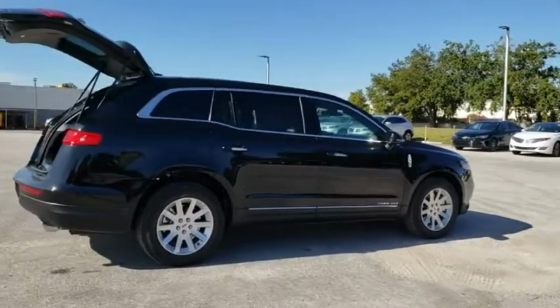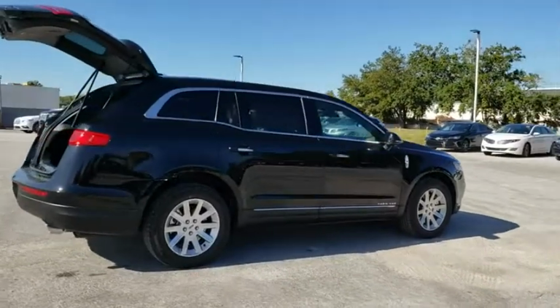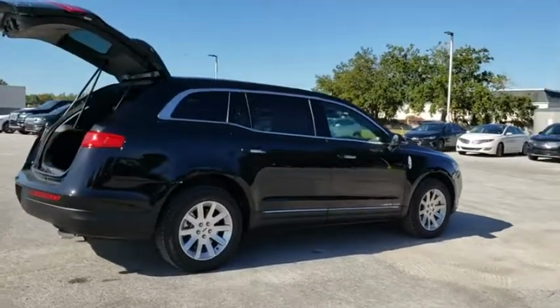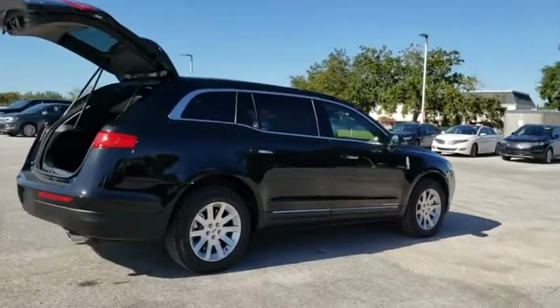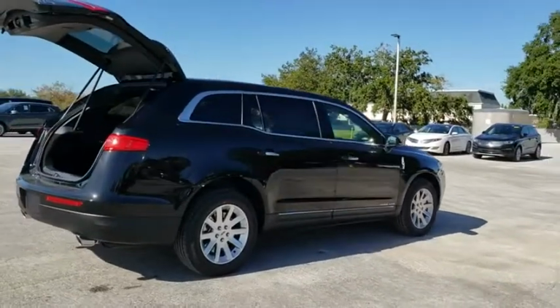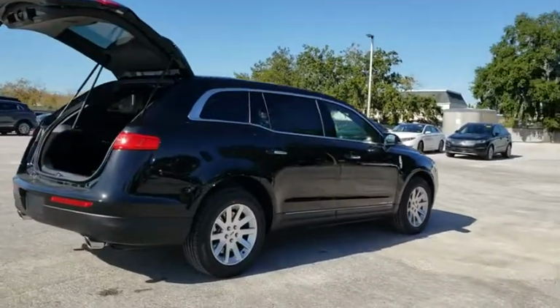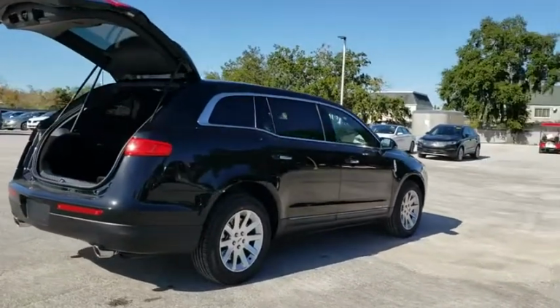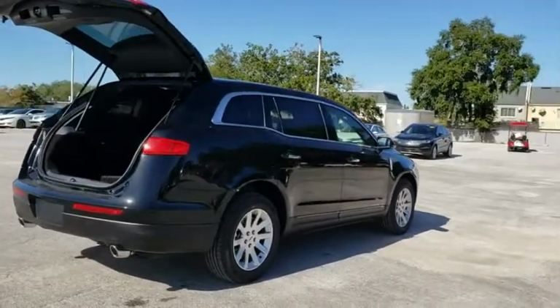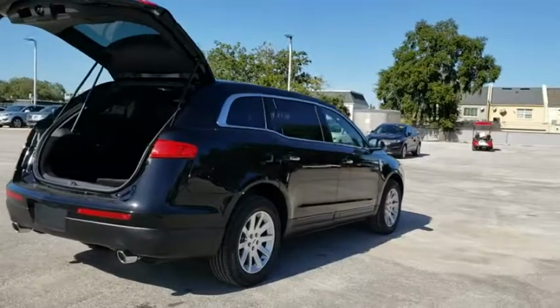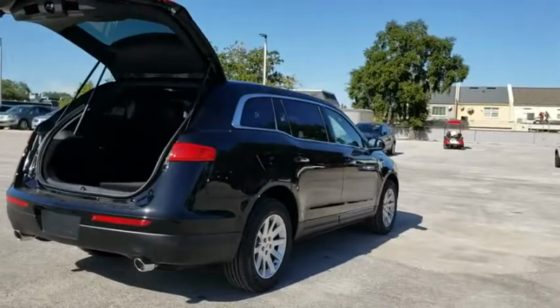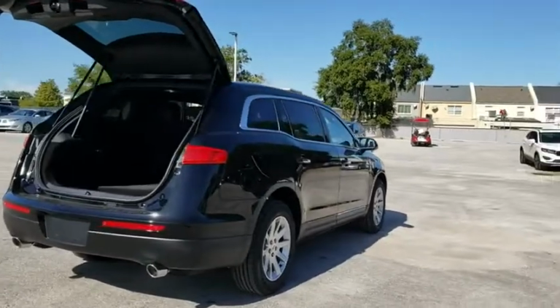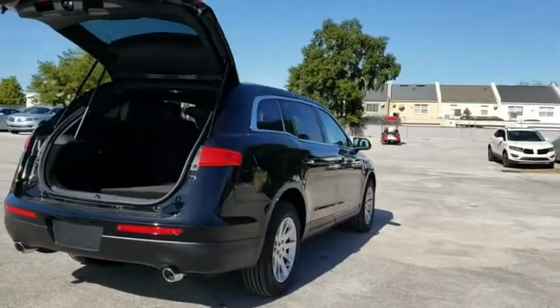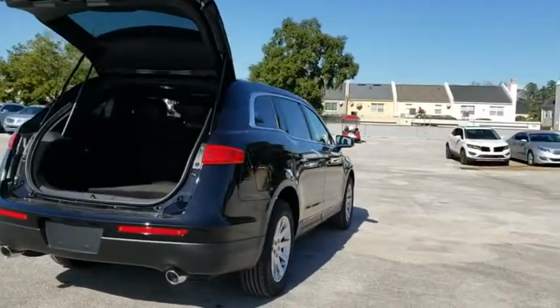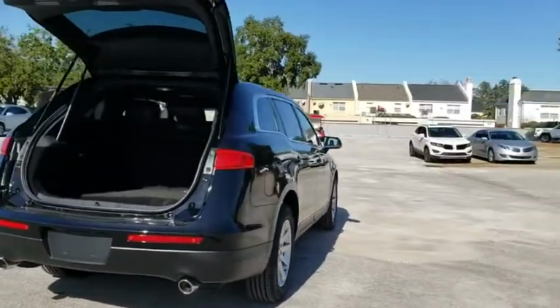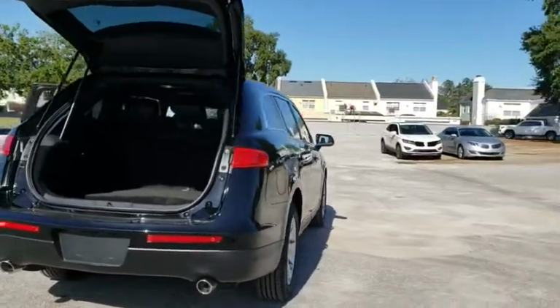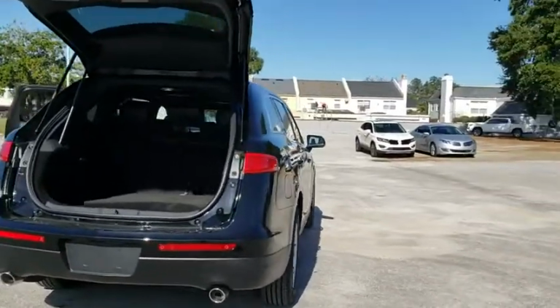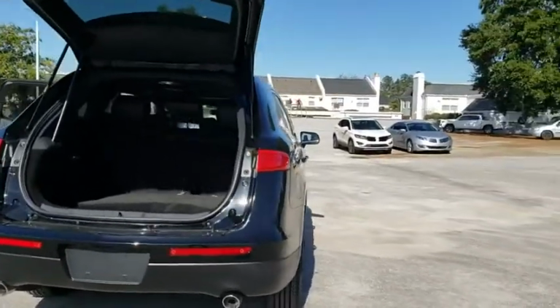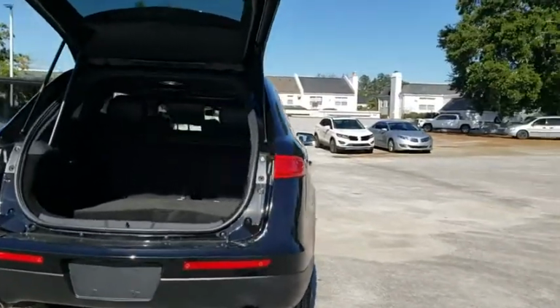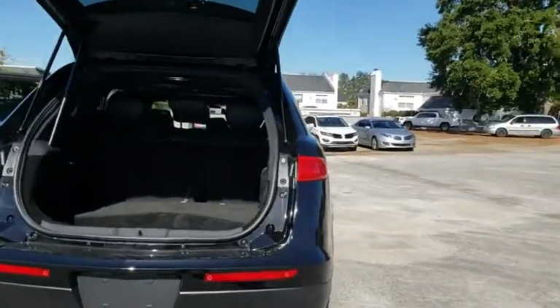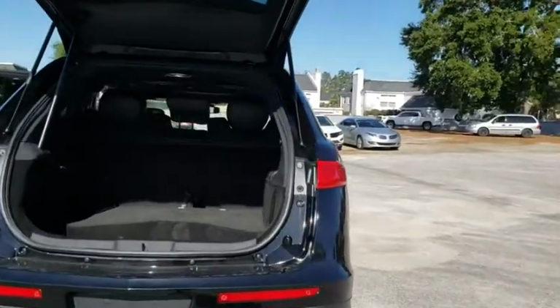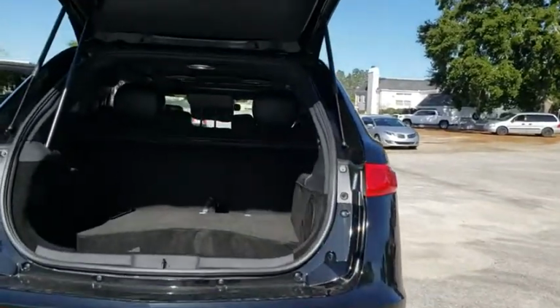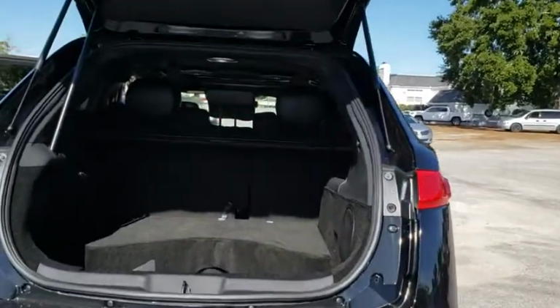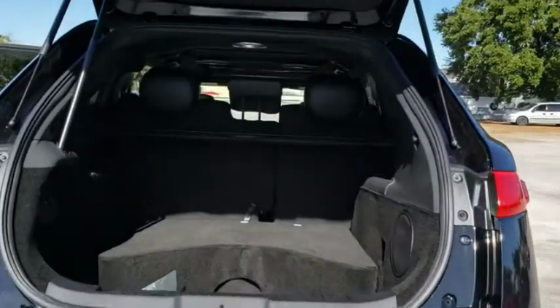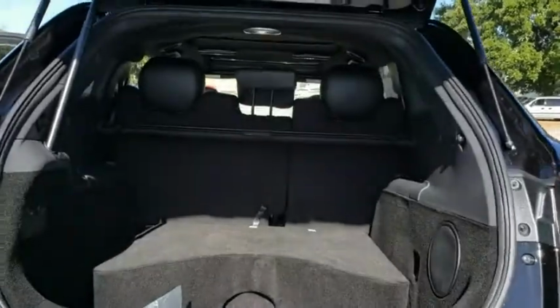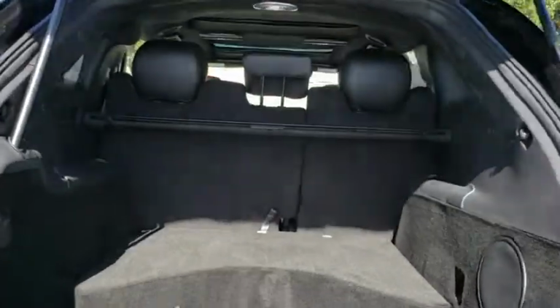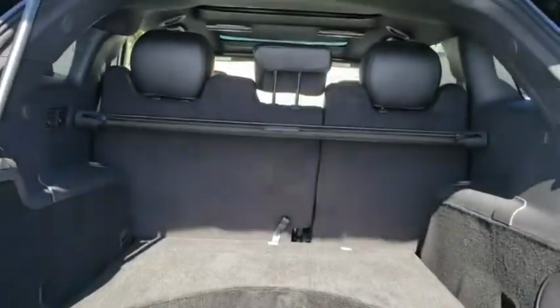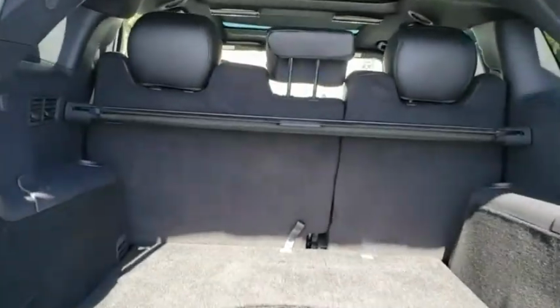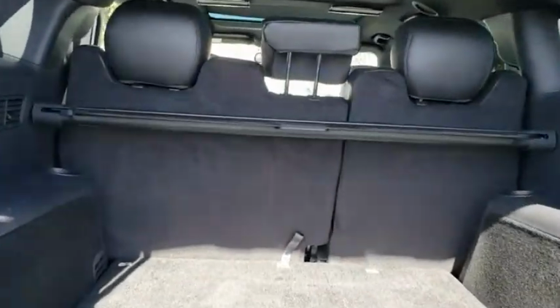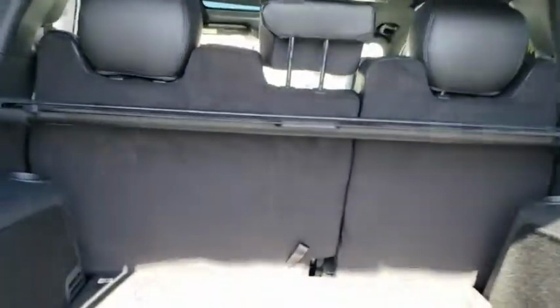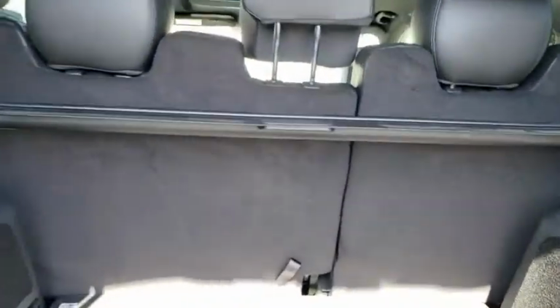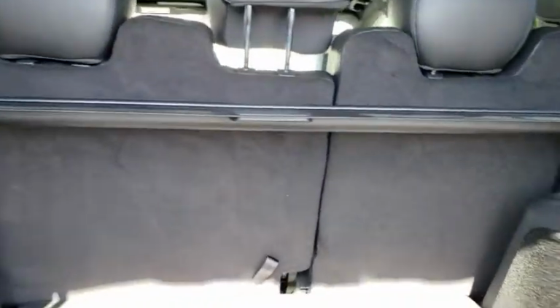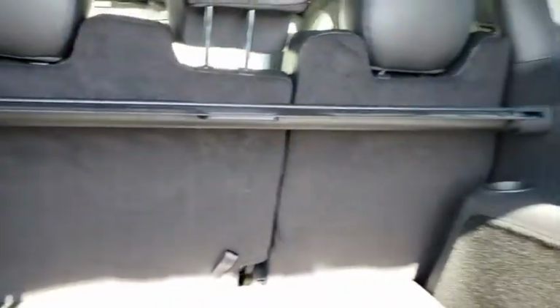Pair that with MKT's standard six airbags and advanced track with class-exclusive roll stability control and you've got the total package. Here are some of this vehicle's great options.